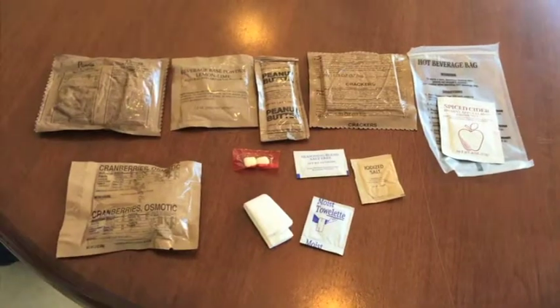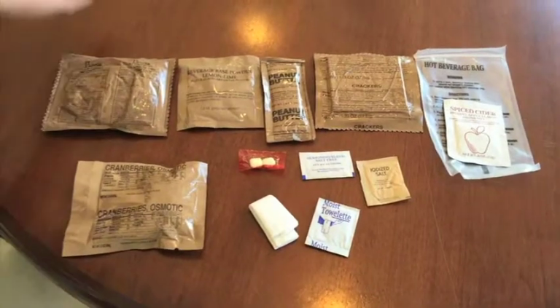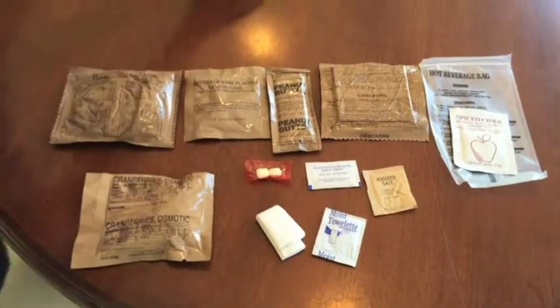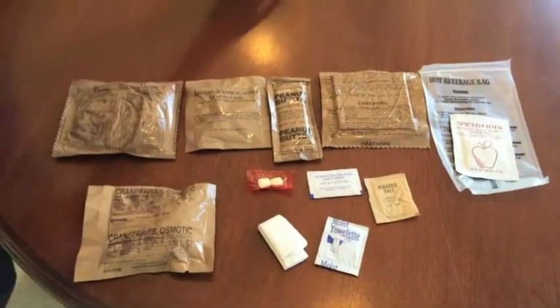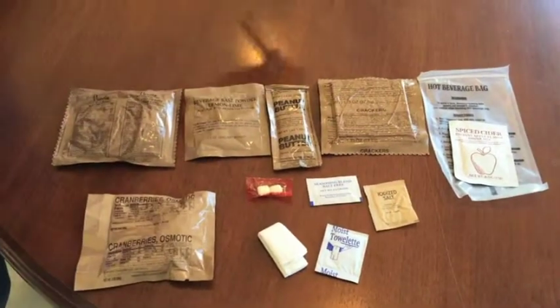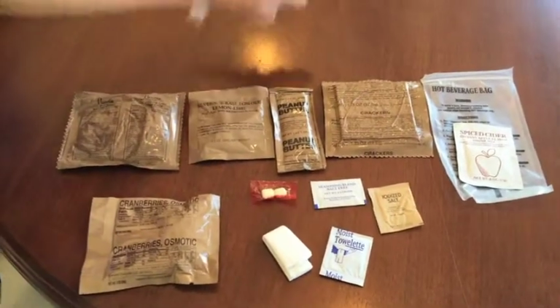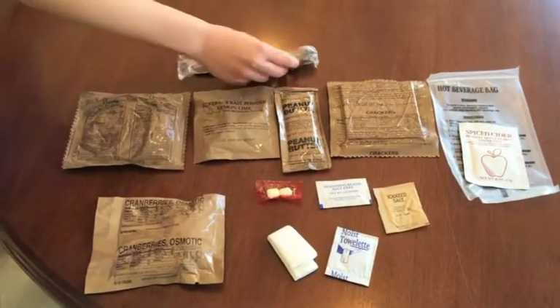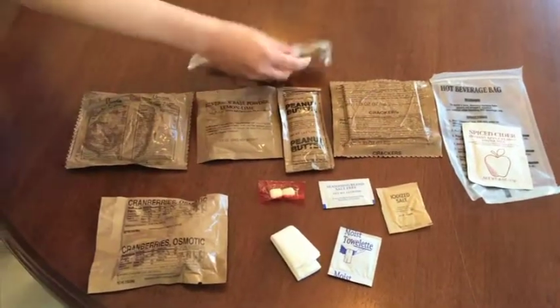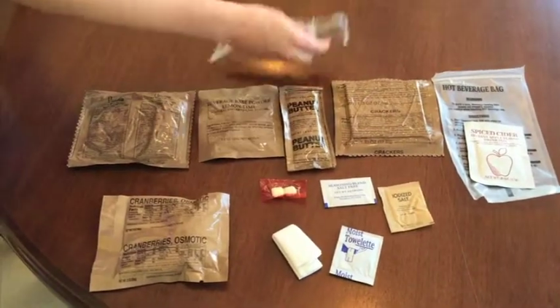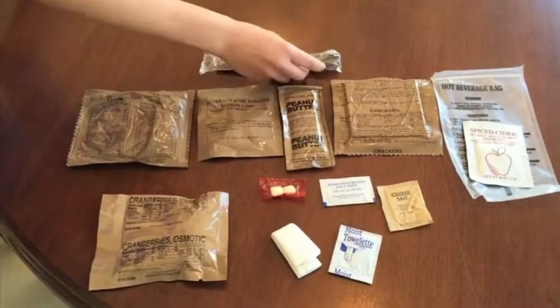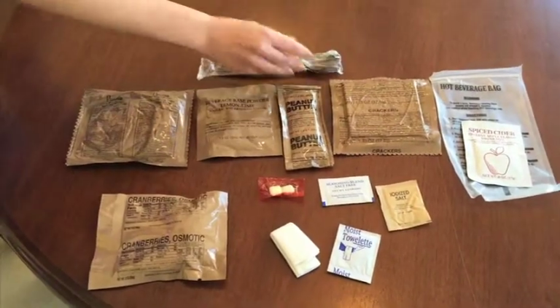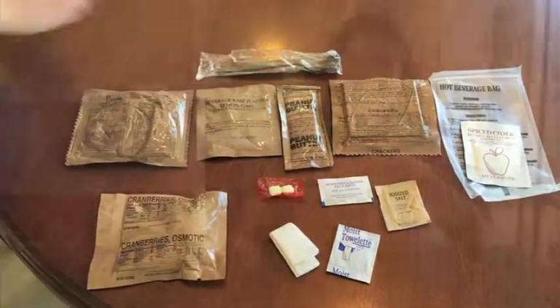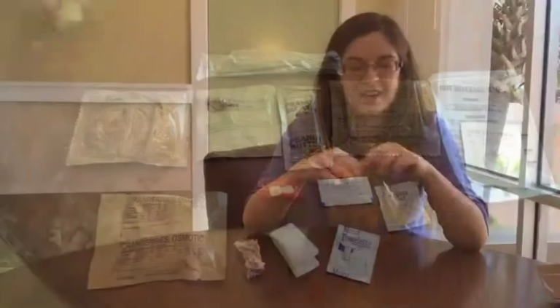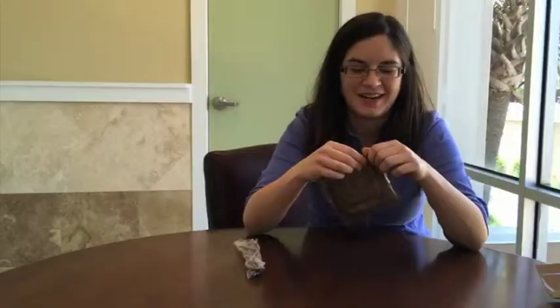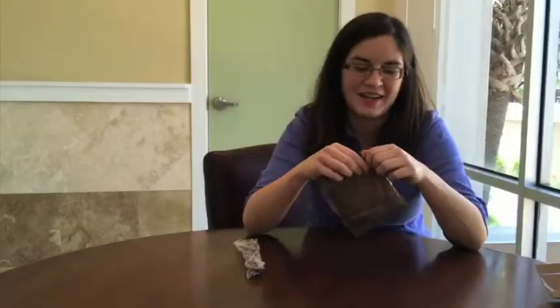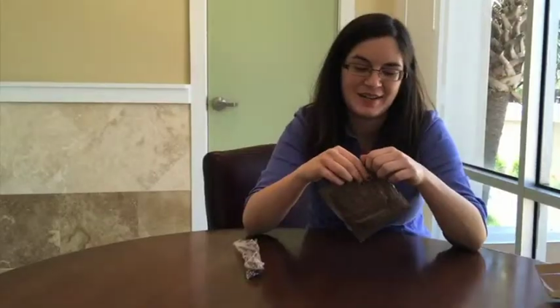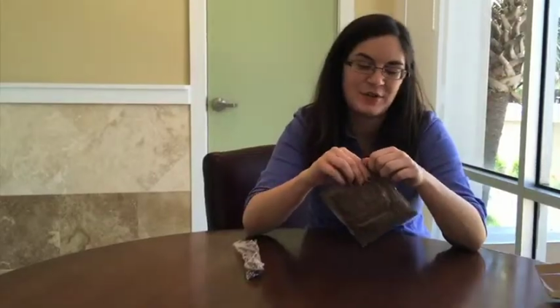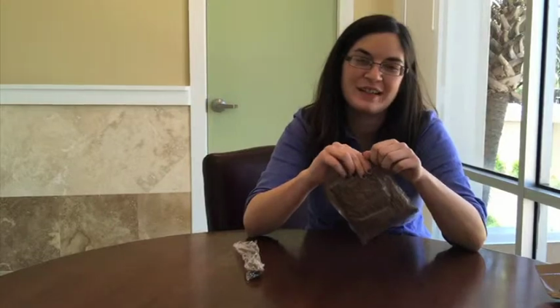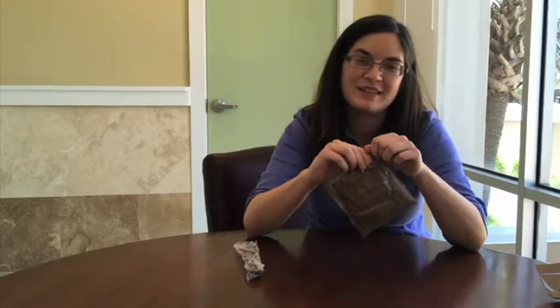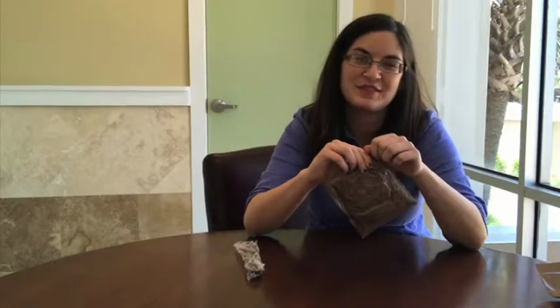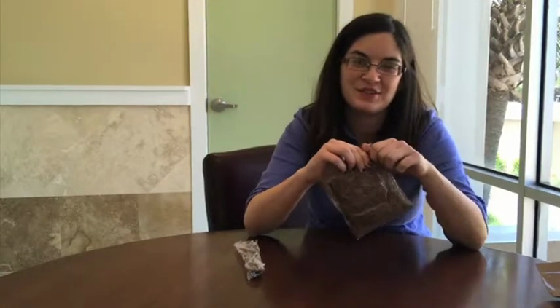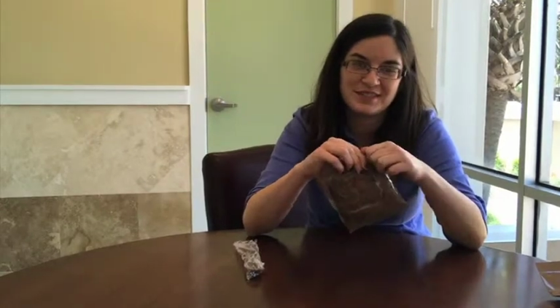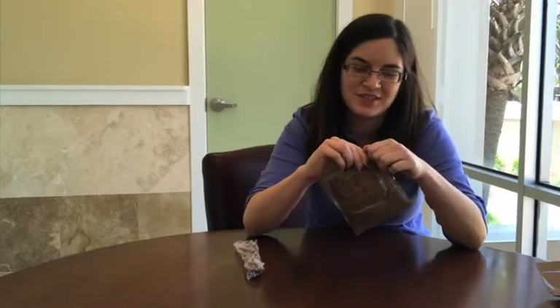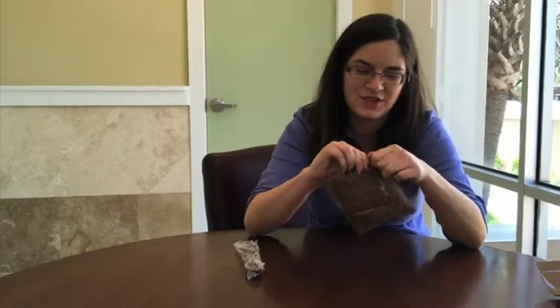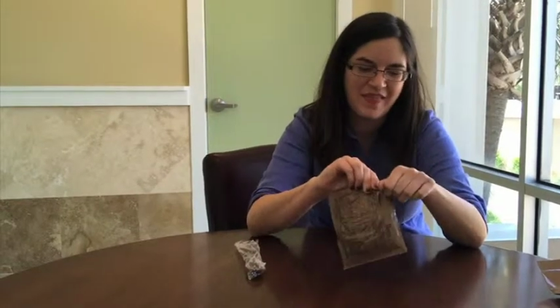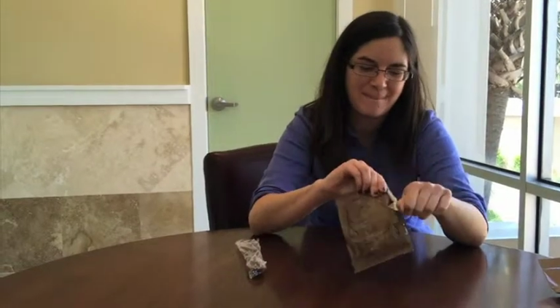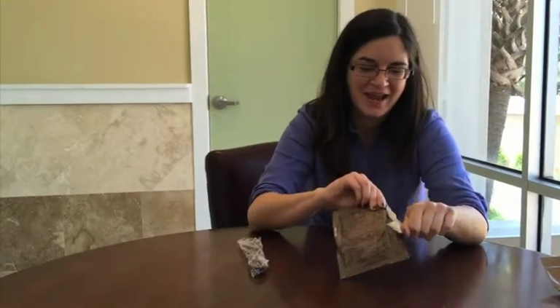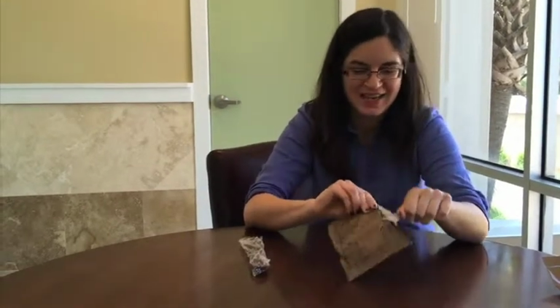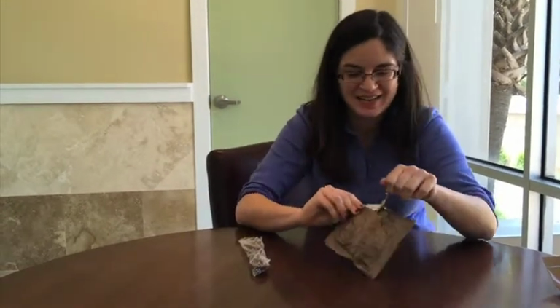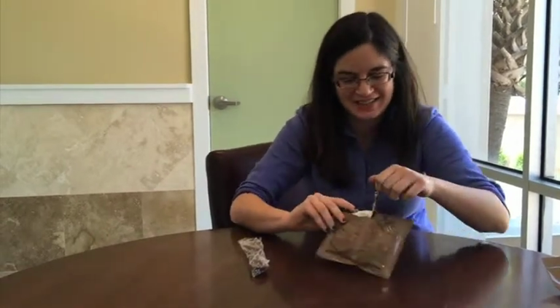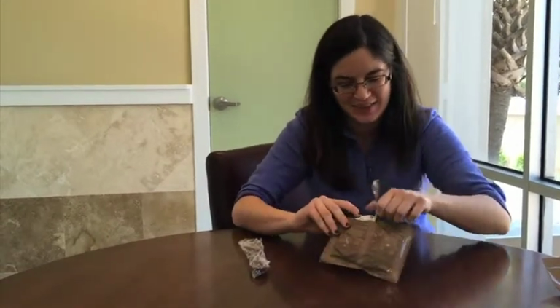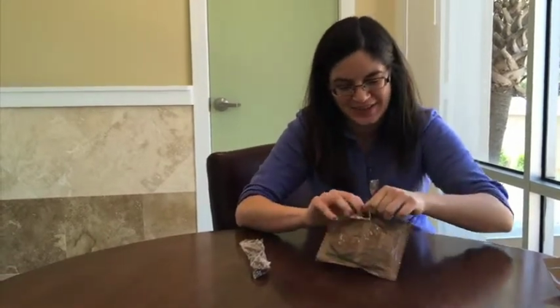We also have a fork — or sorry, a spoon. I am a total fan of dessert first, so I'm going to try the pound cake.